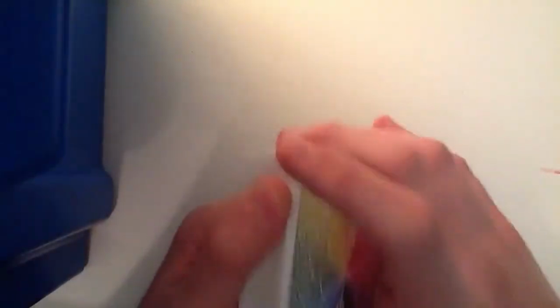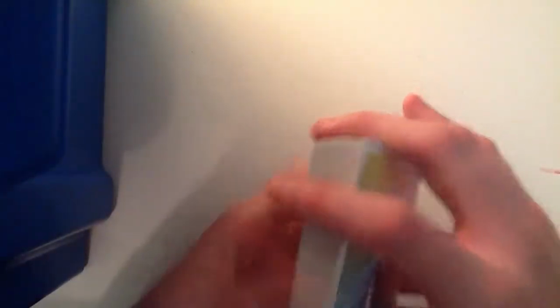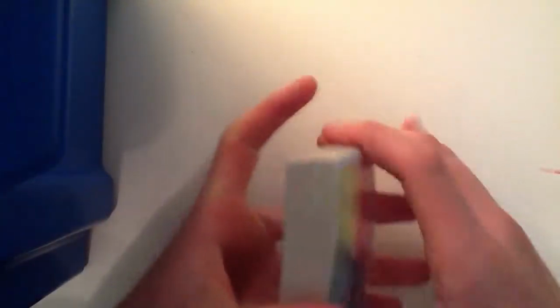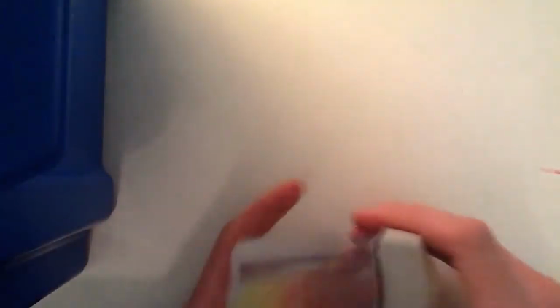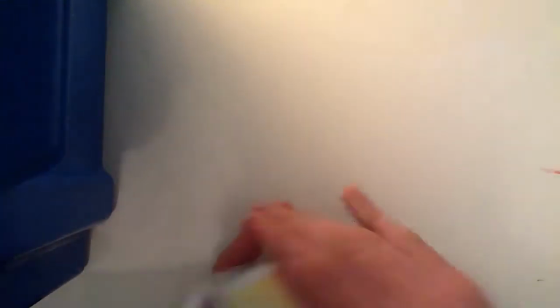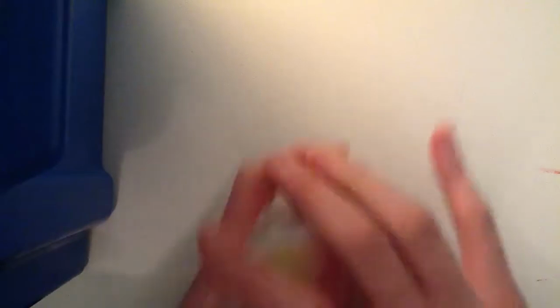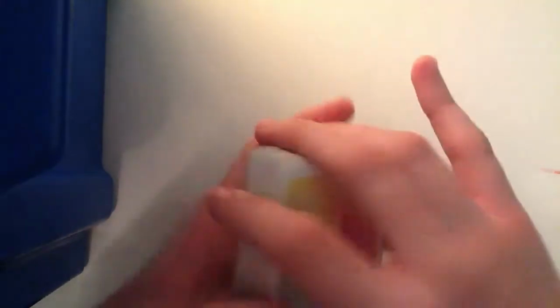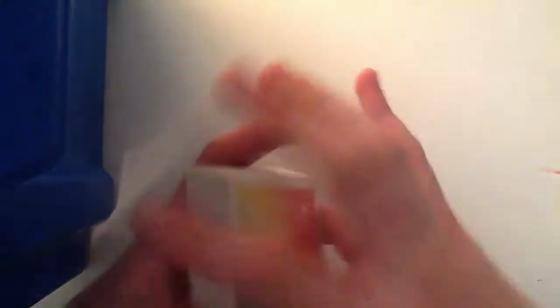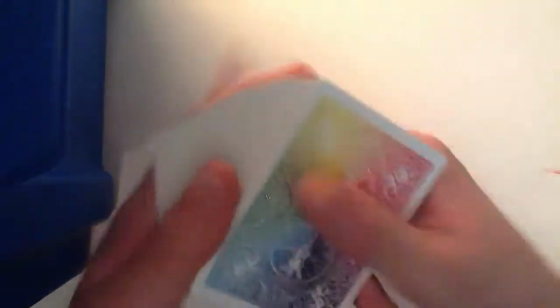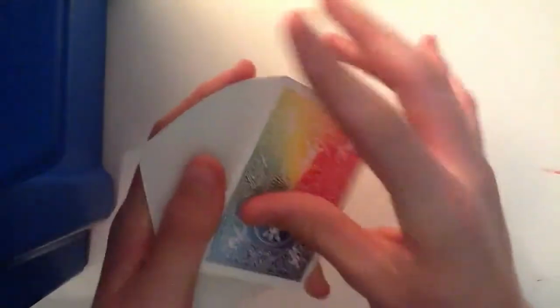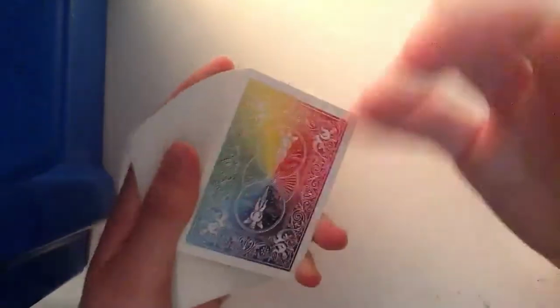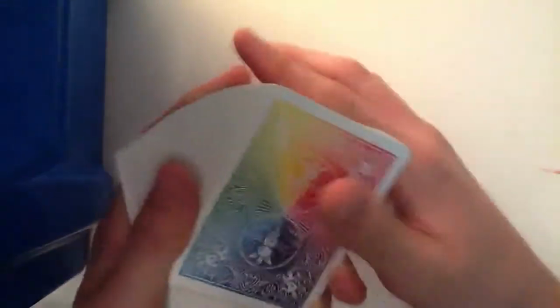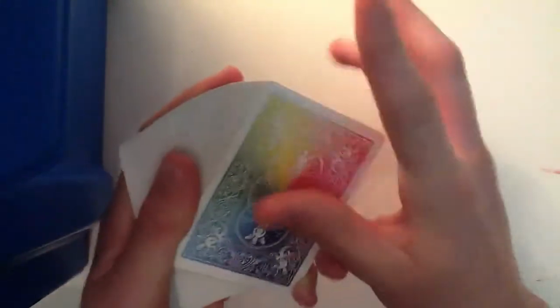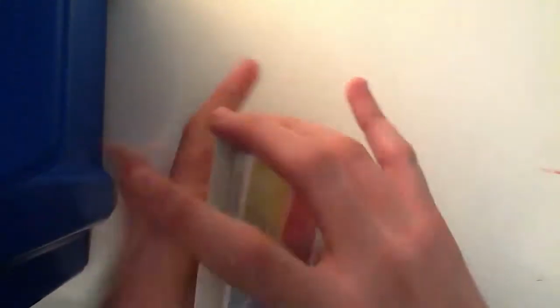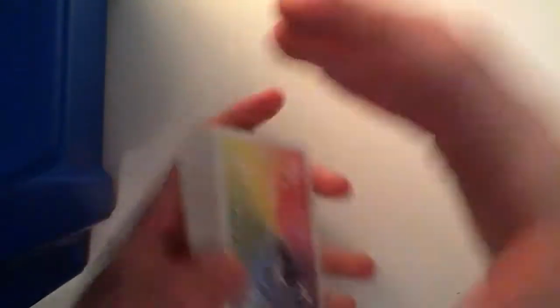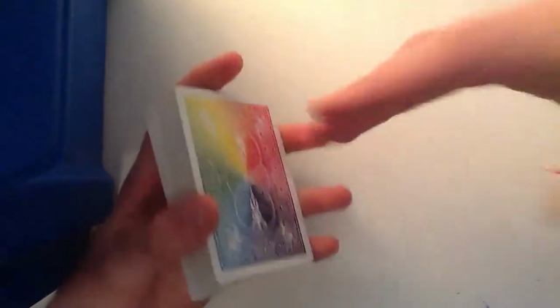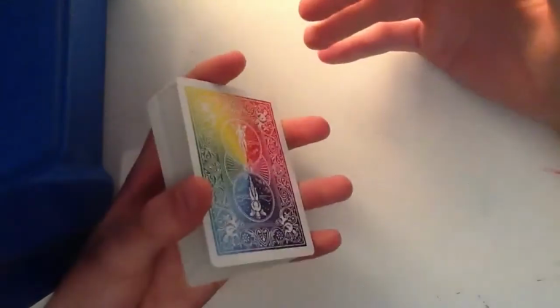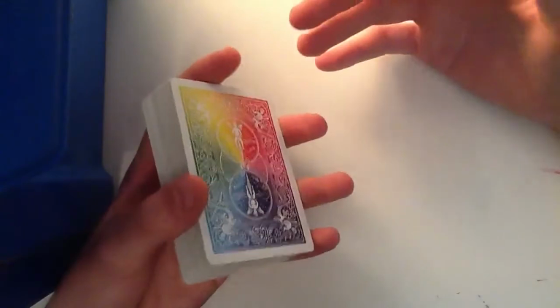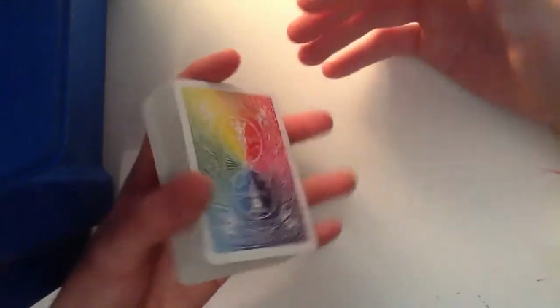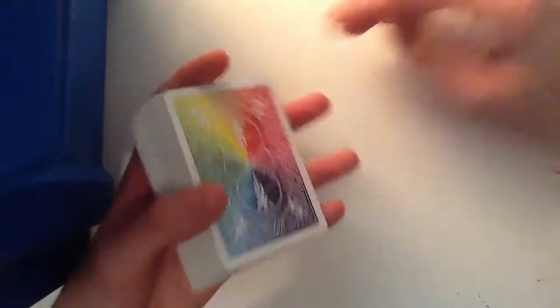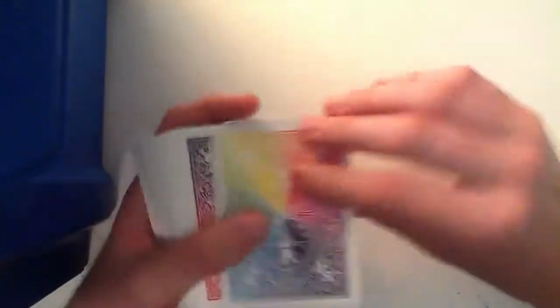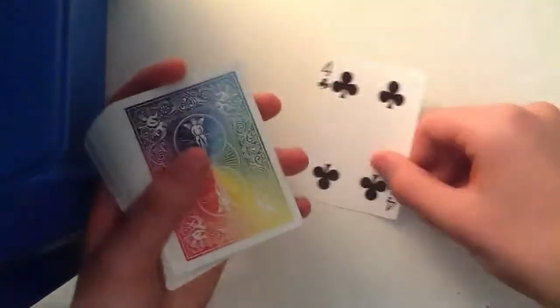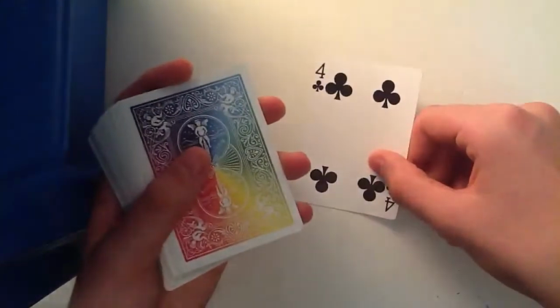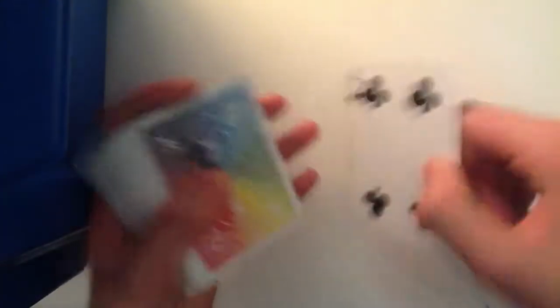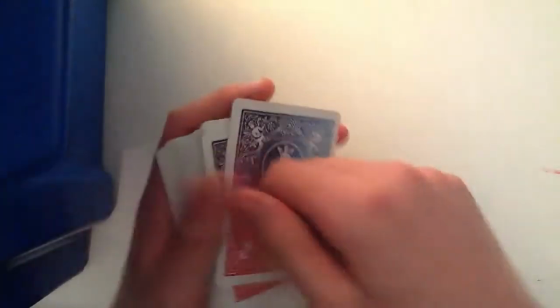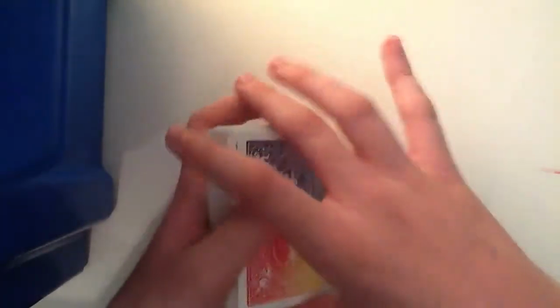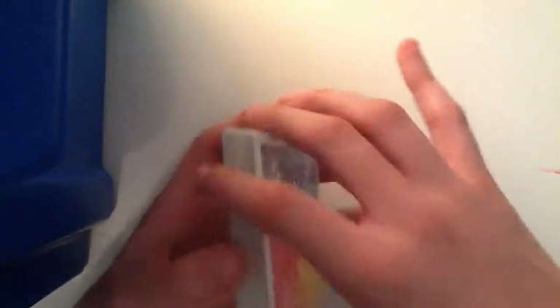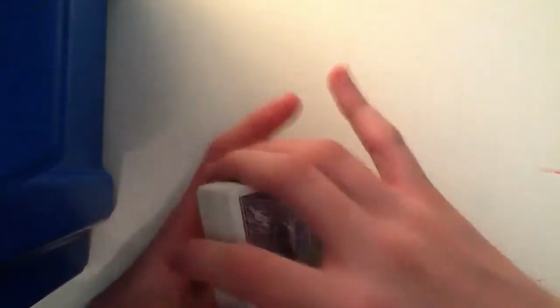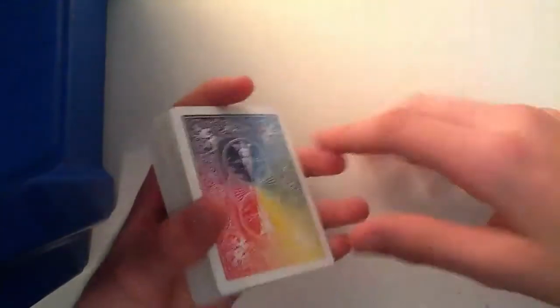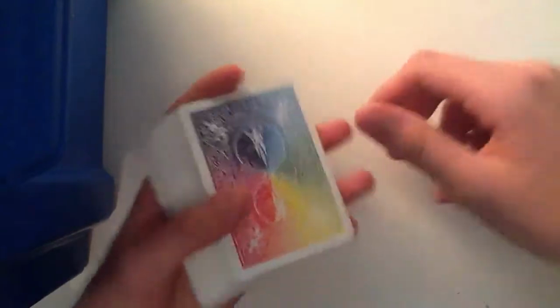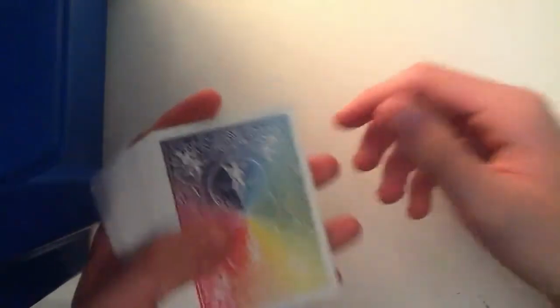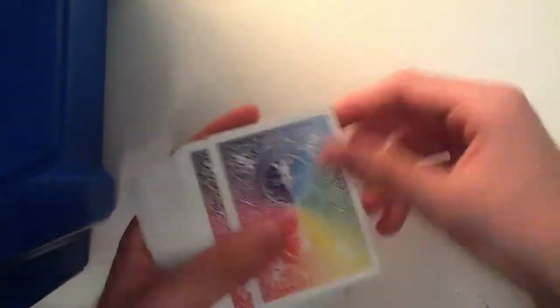Then say: think of another number between, let's say about five and thirty. Because if they pick one, they've immediately got your card, so they don't want that. So if you've got five, you can have five.